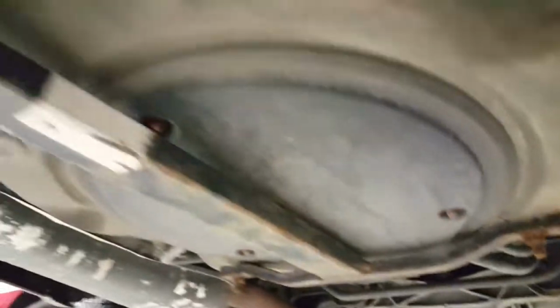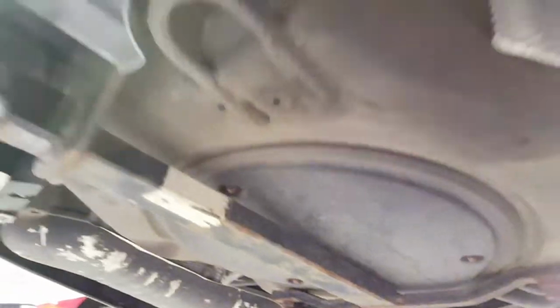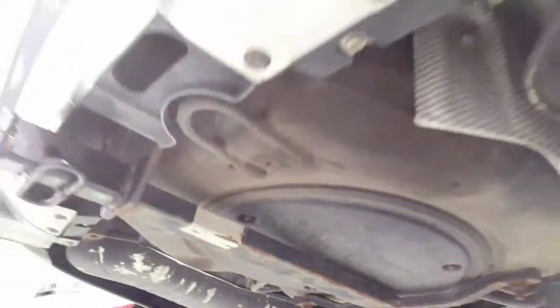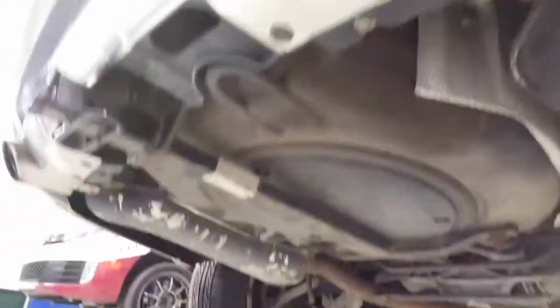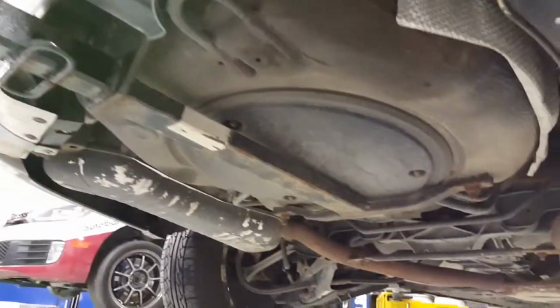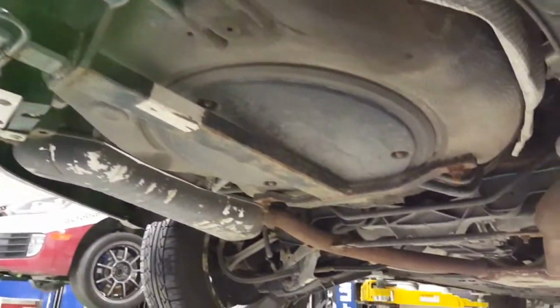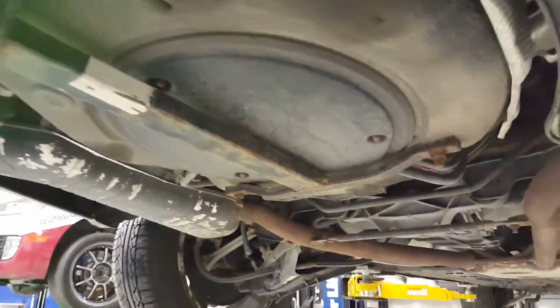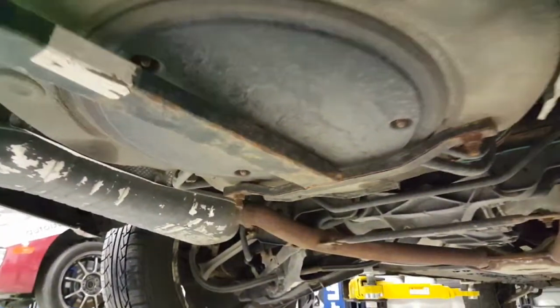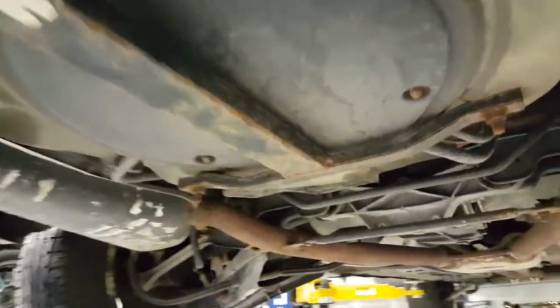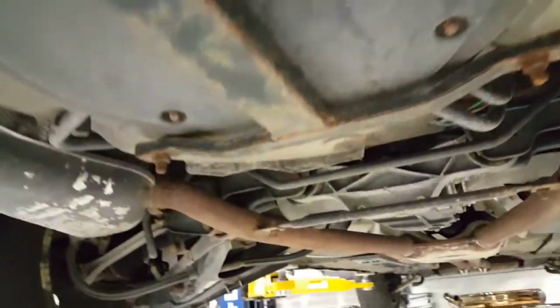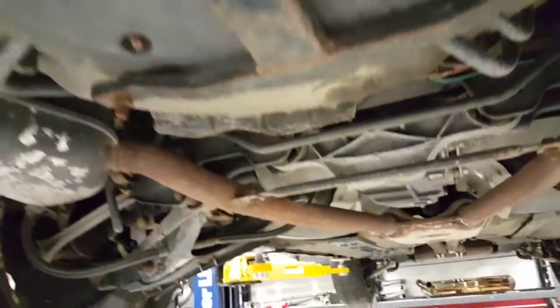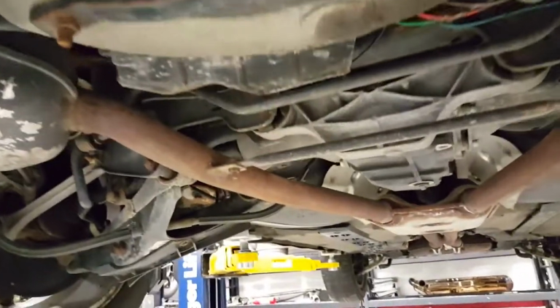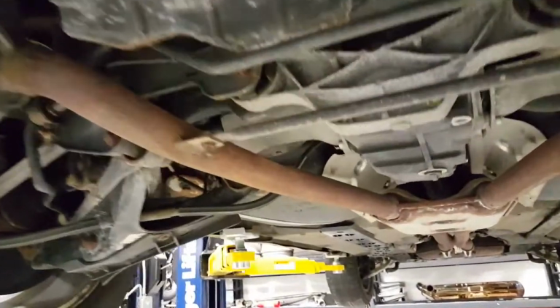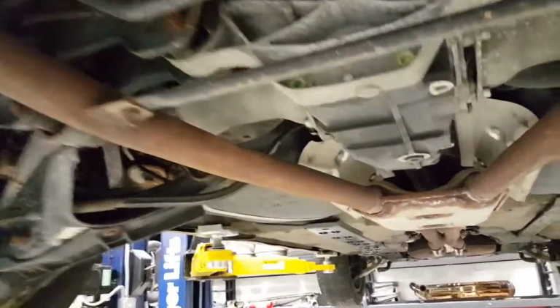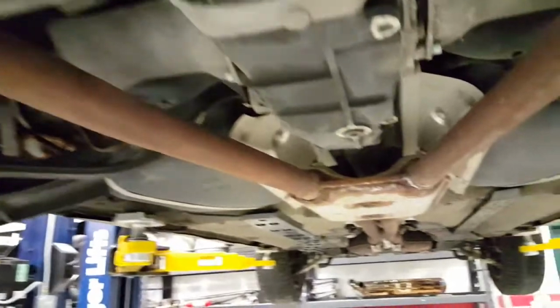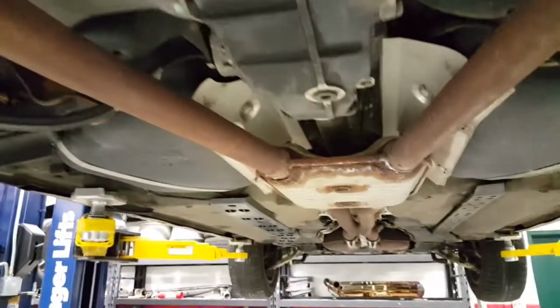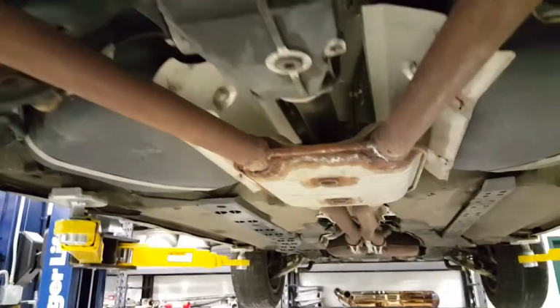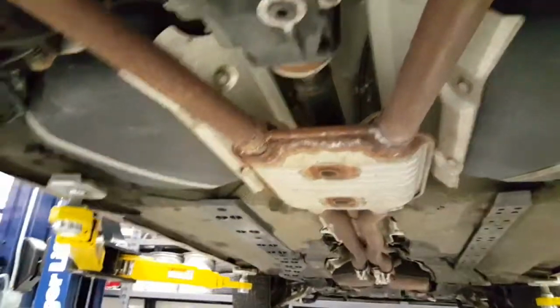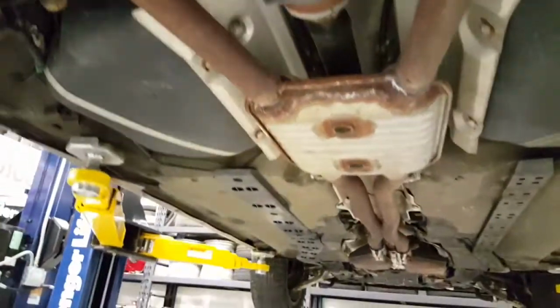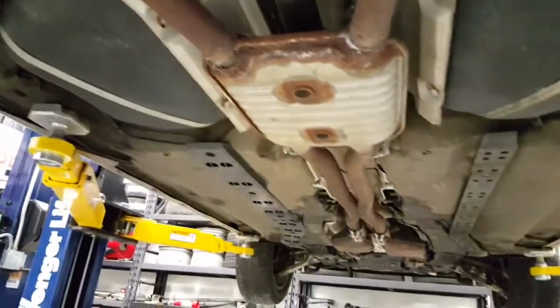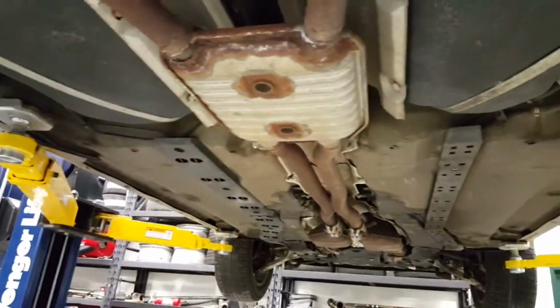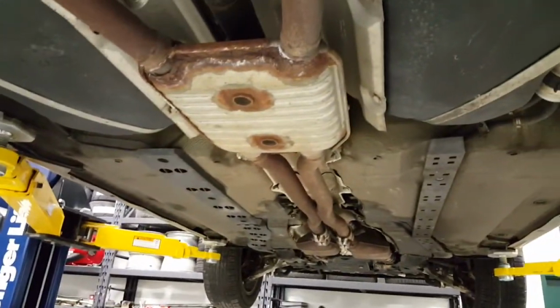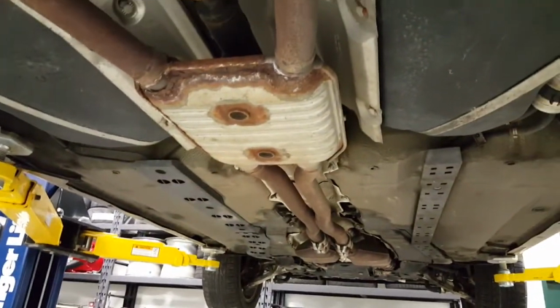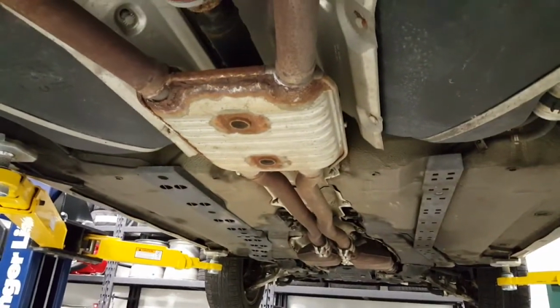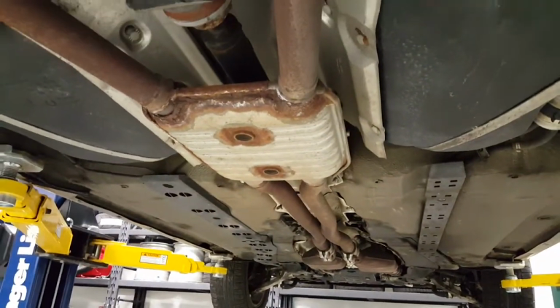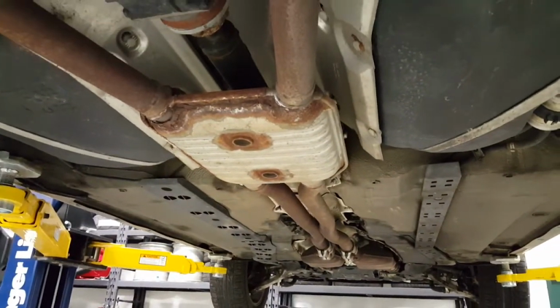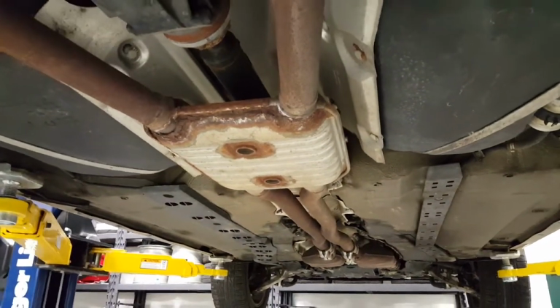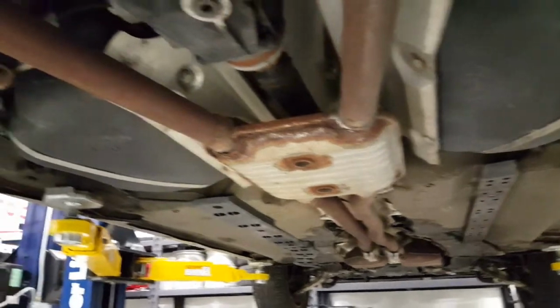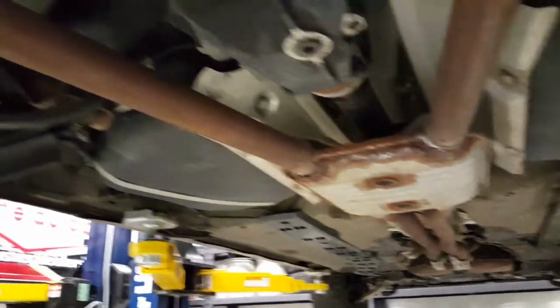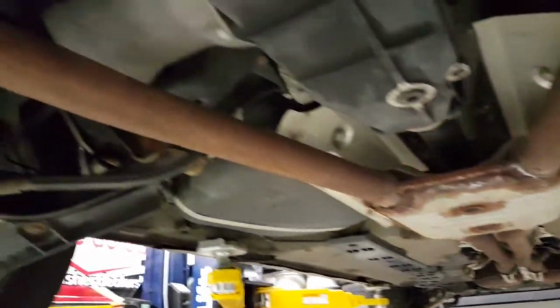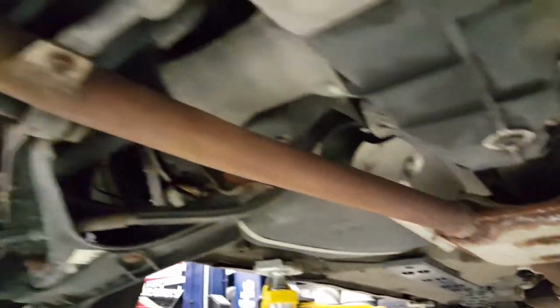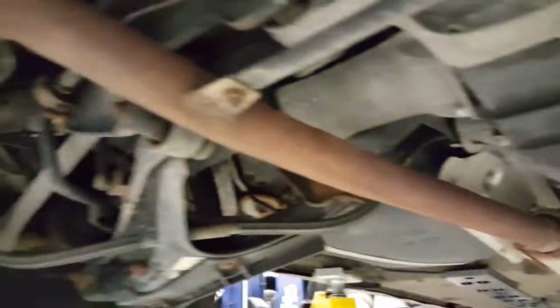The aftermarket installed trailer hitch has a little bit of surface rust on it. The worst of it maybe is the exhaust can here showing a little bit of corrosion around it, but still in good condition.